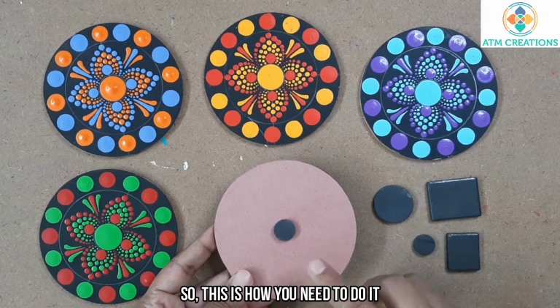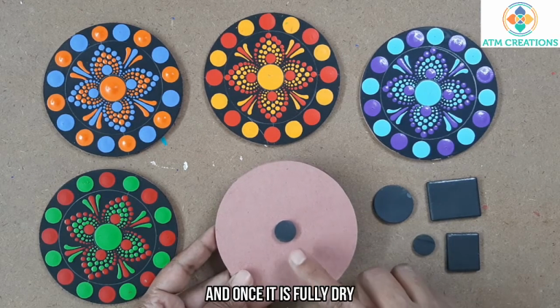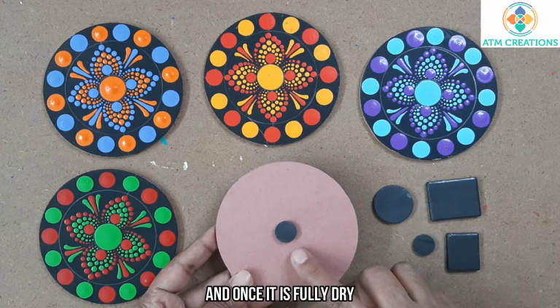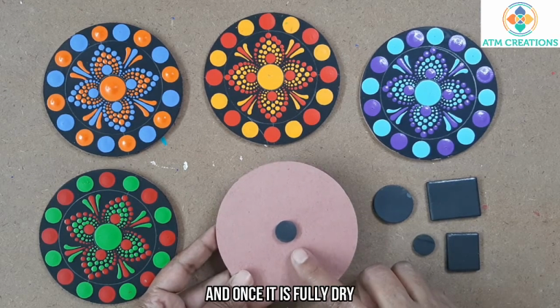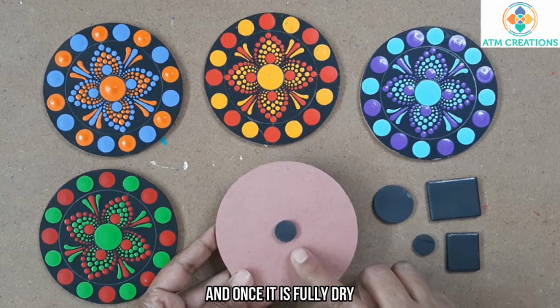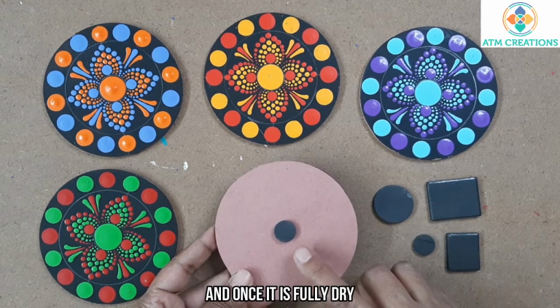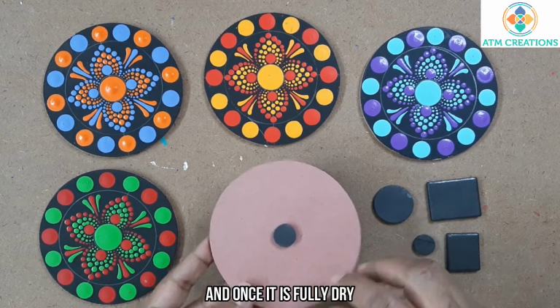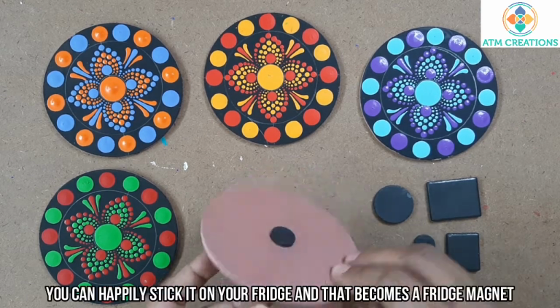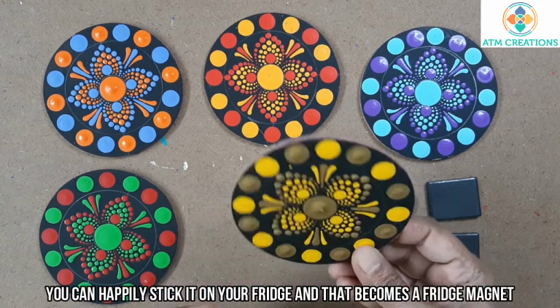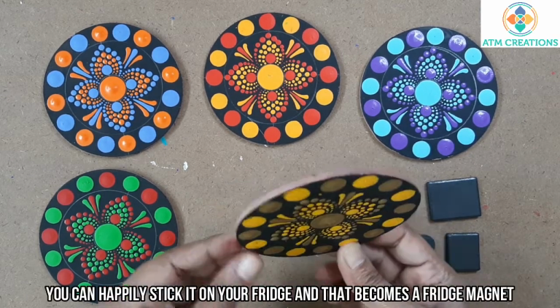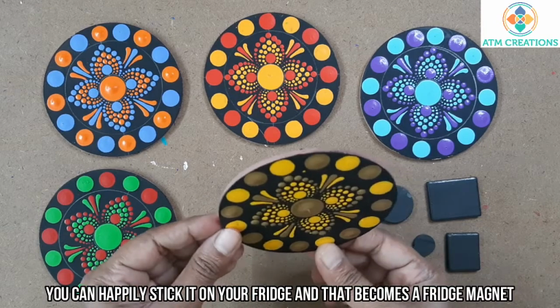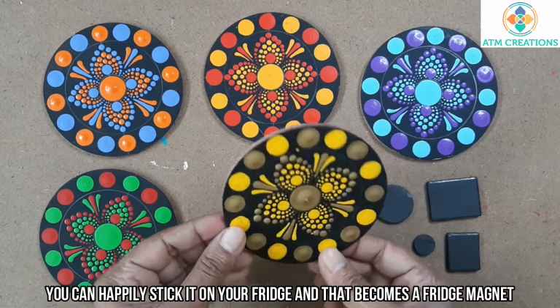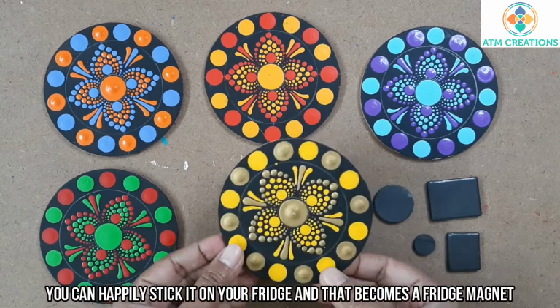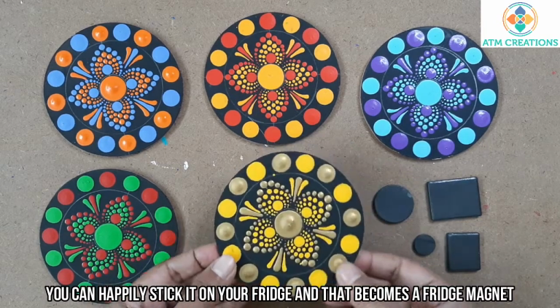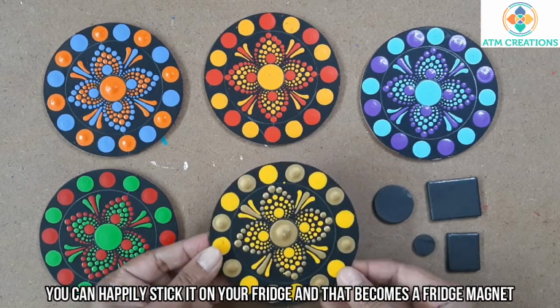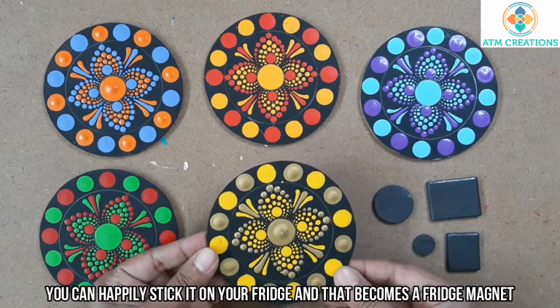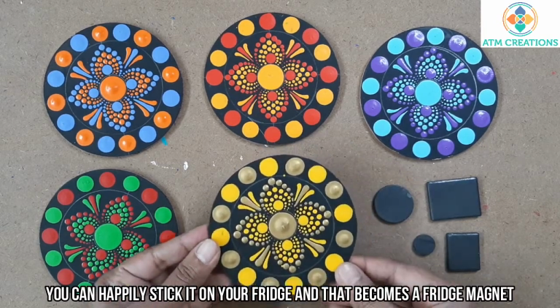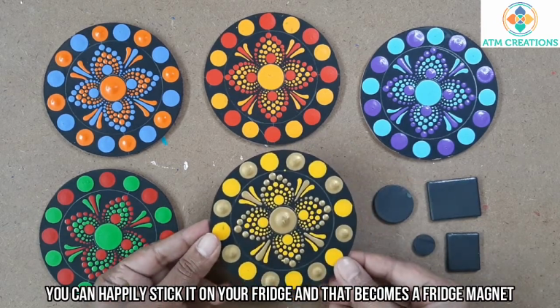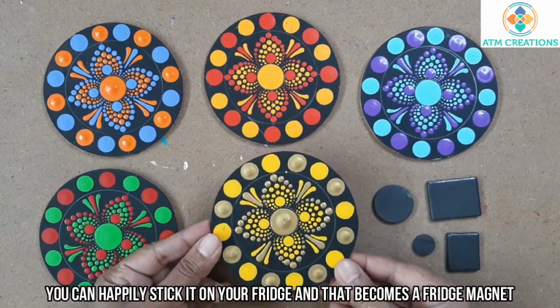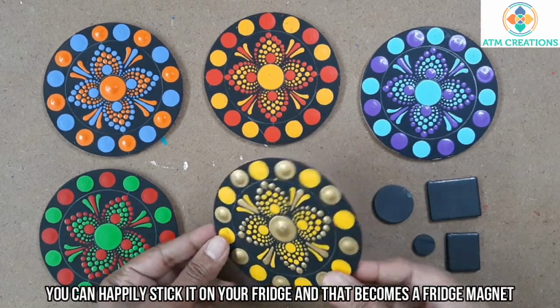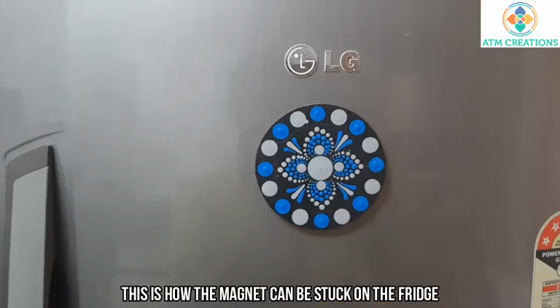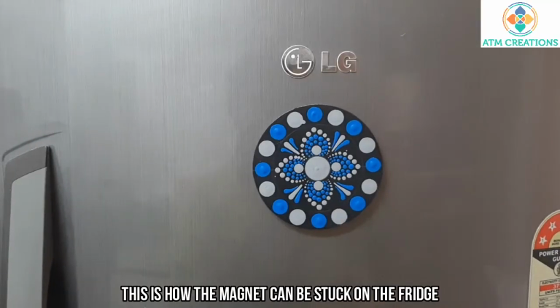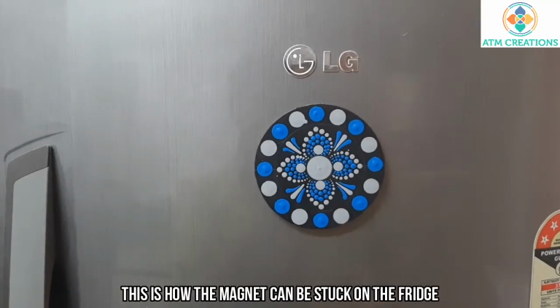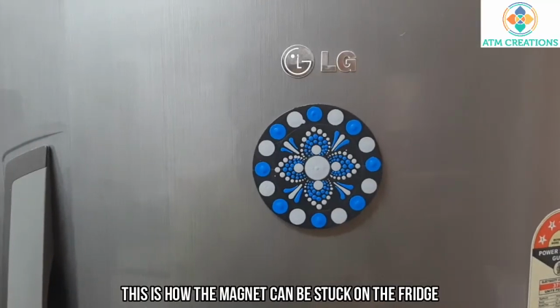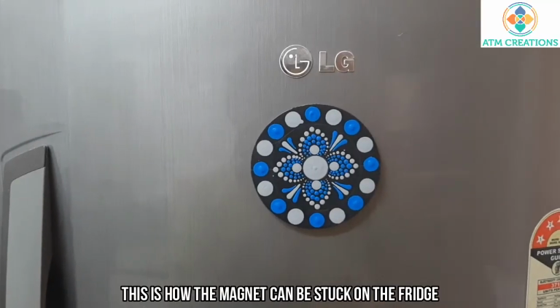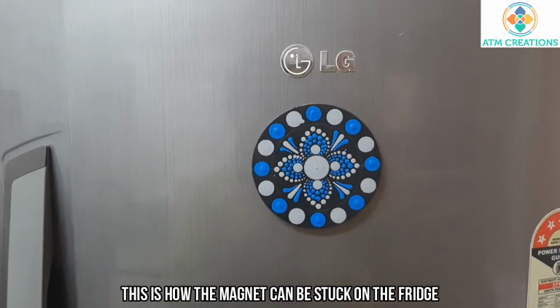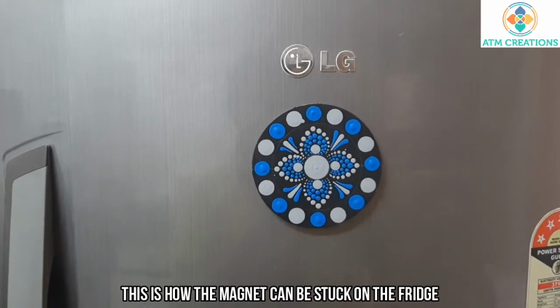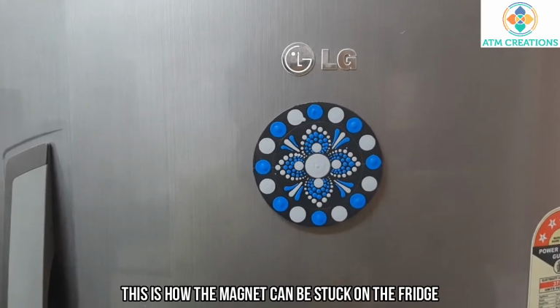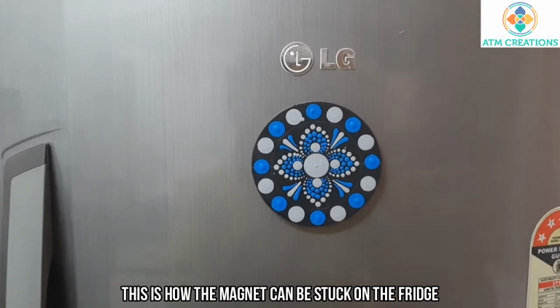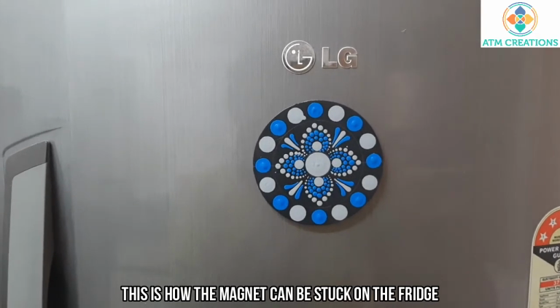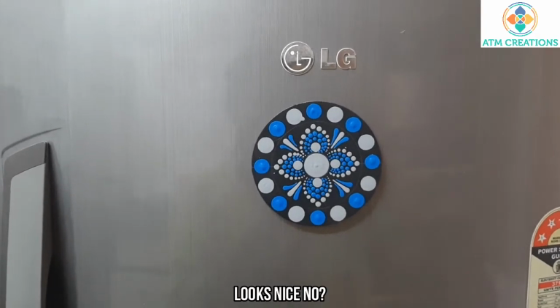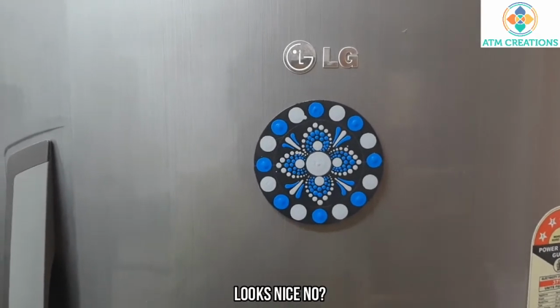Once it is fully dry, you can happily stick it on your fridge and that becomes a fridge magnet. See, this is how the magnet can be stuck on the fridge — looks nice, no?